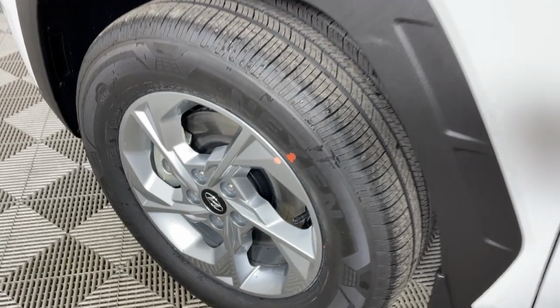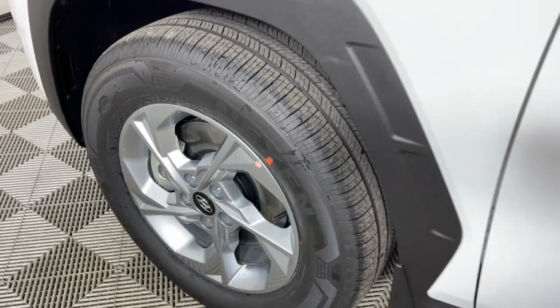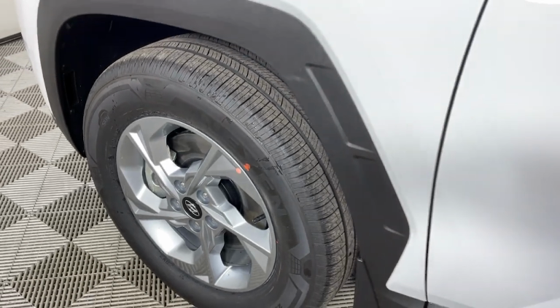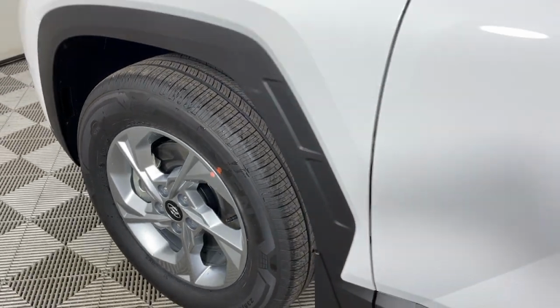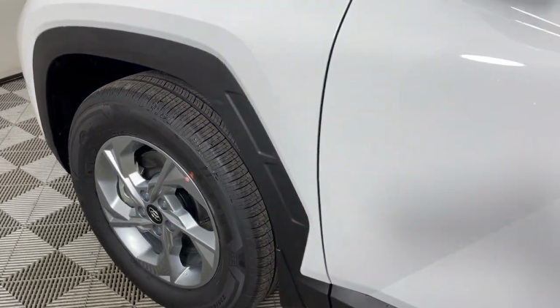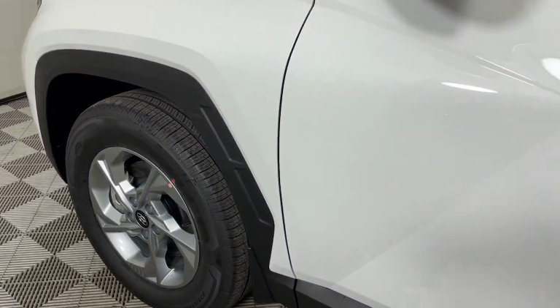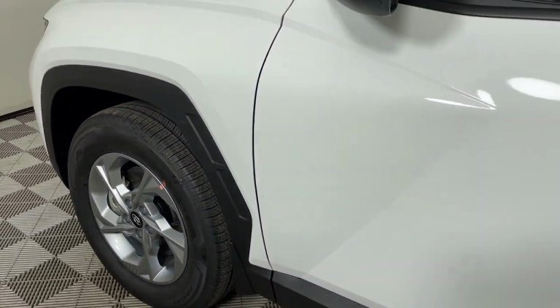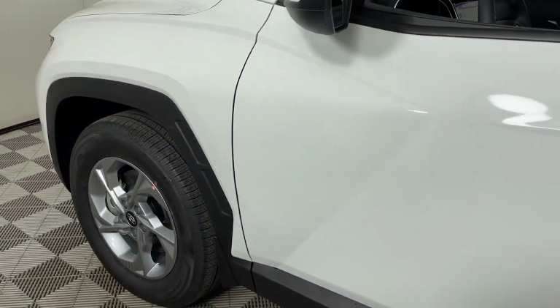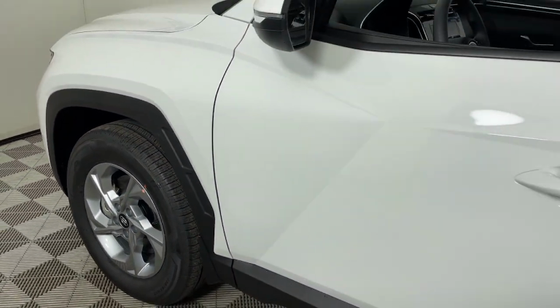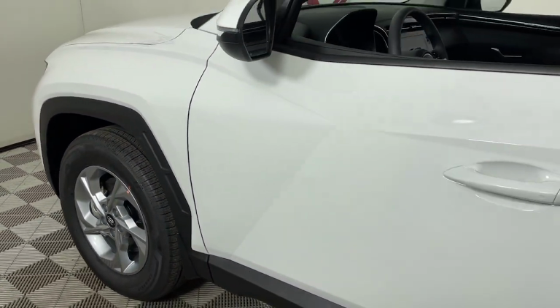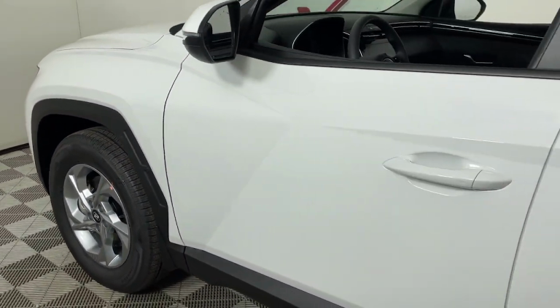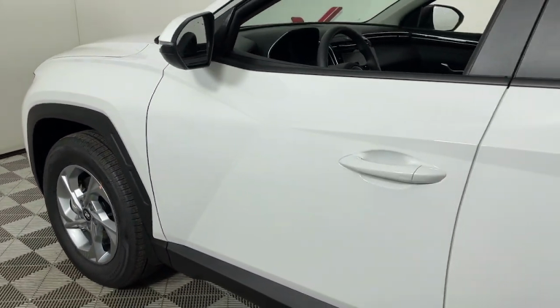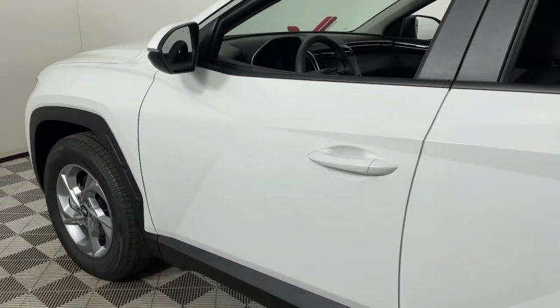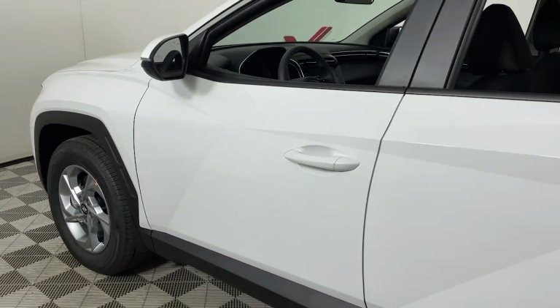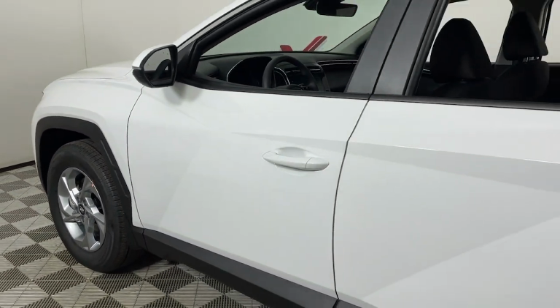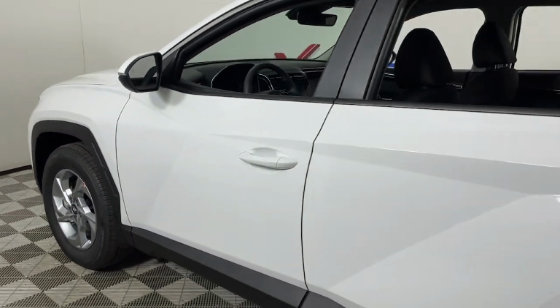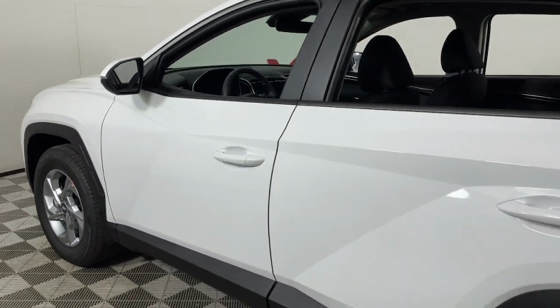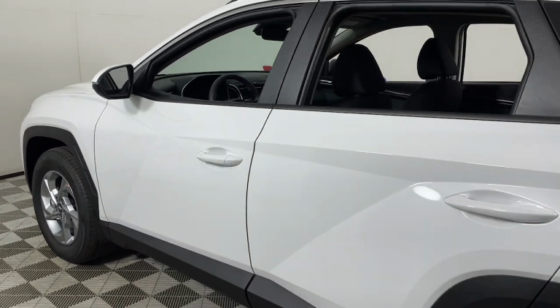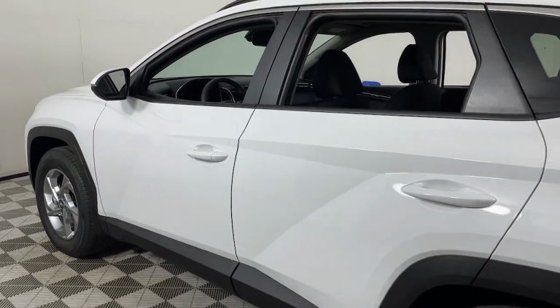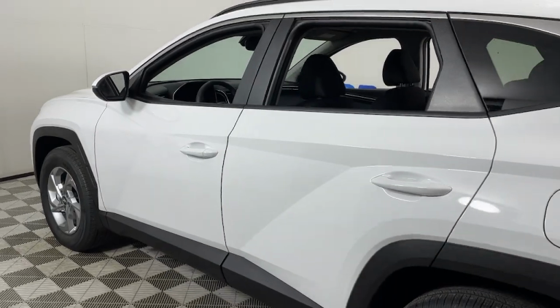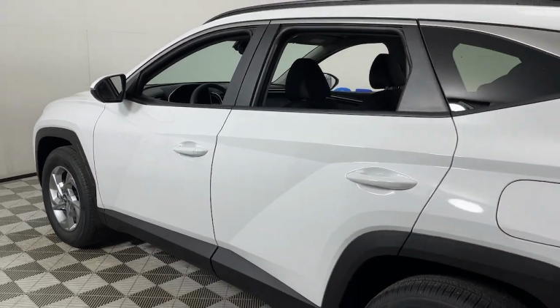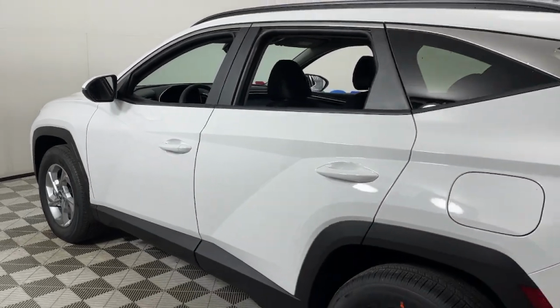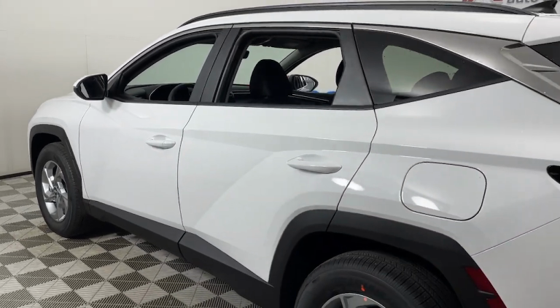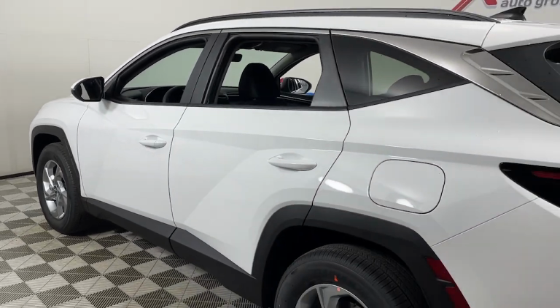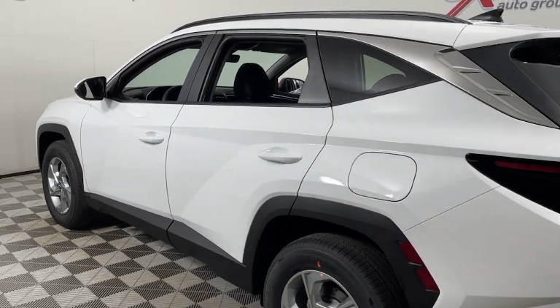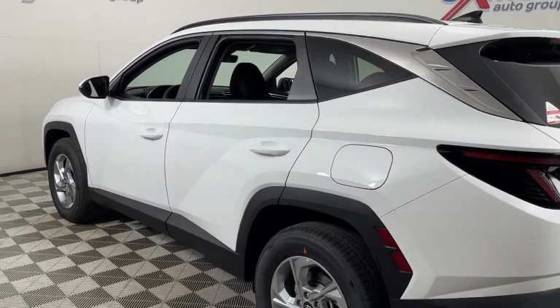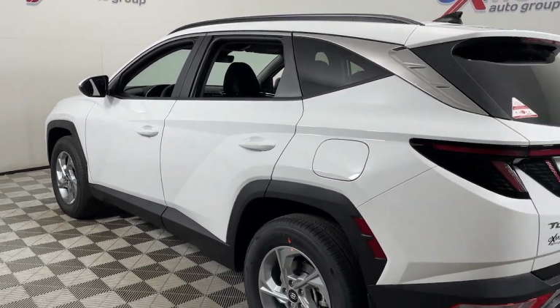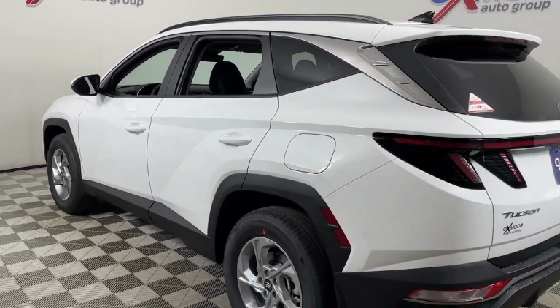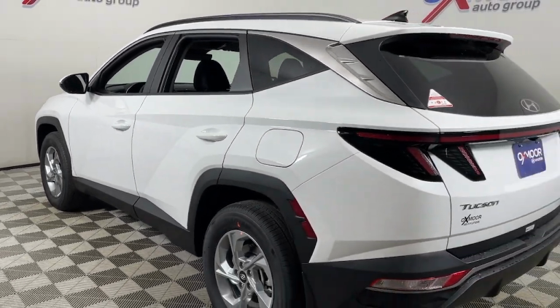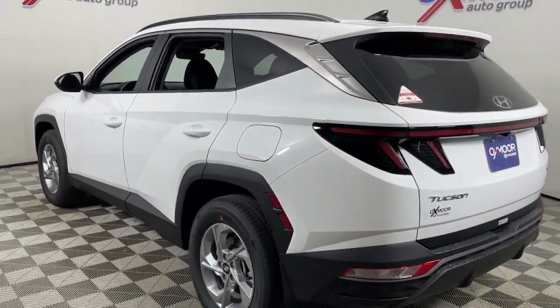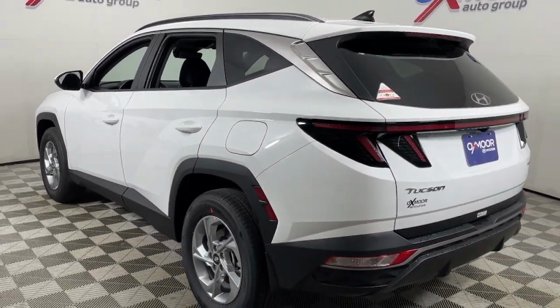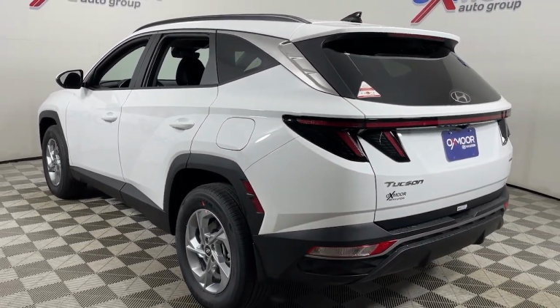Take a moment to check out the 2023 Hyundai Tucson. Give yourself the quality and comfort you deserve with this refined Hyundai Tucson.